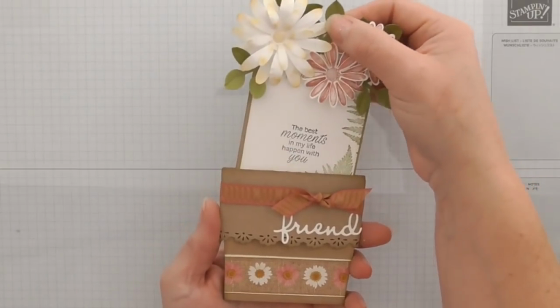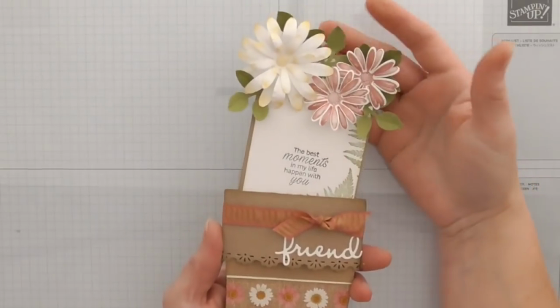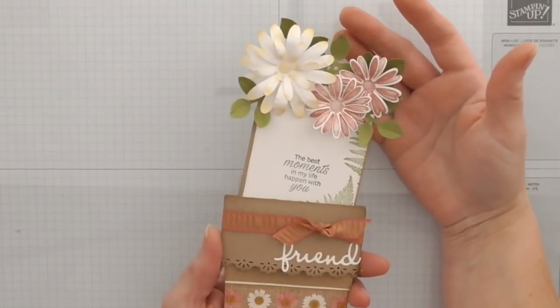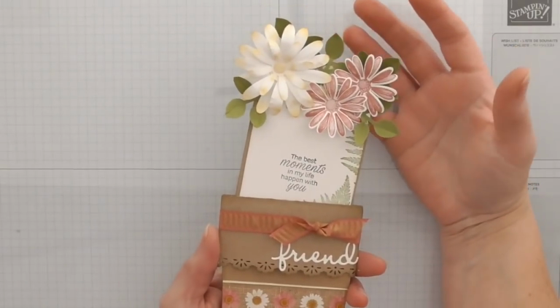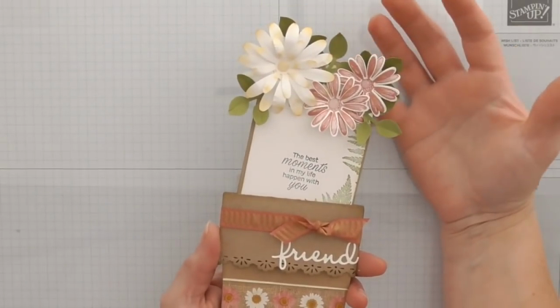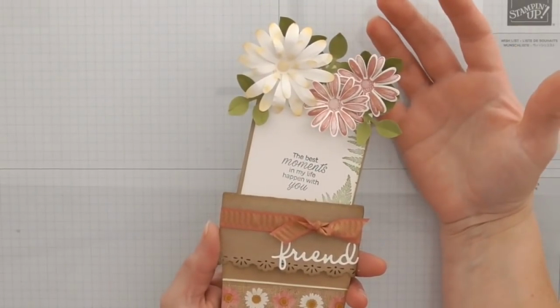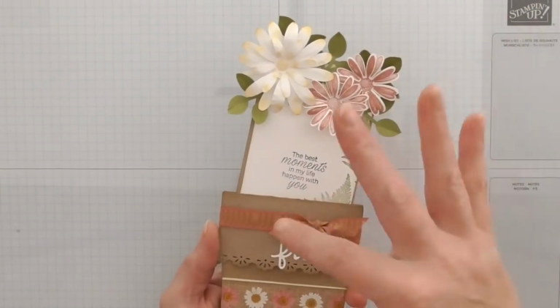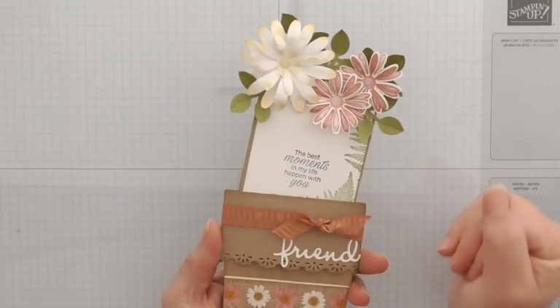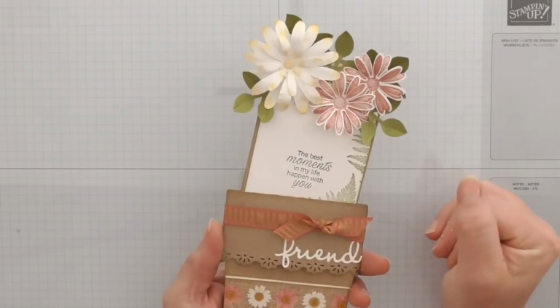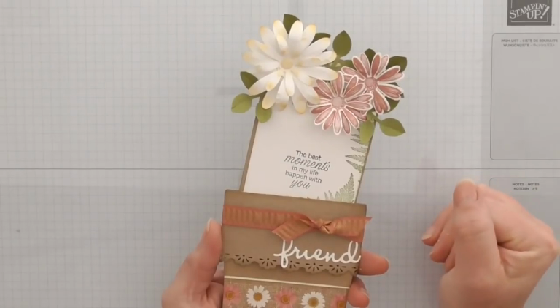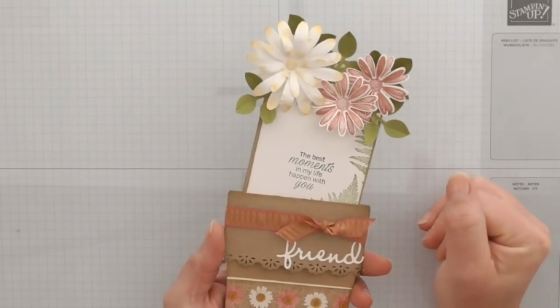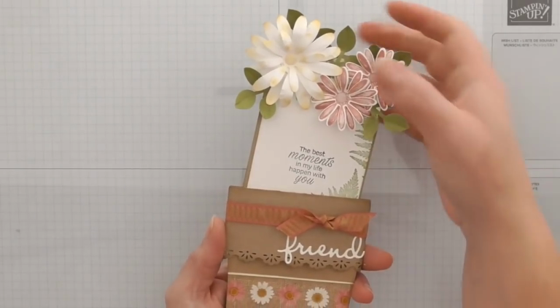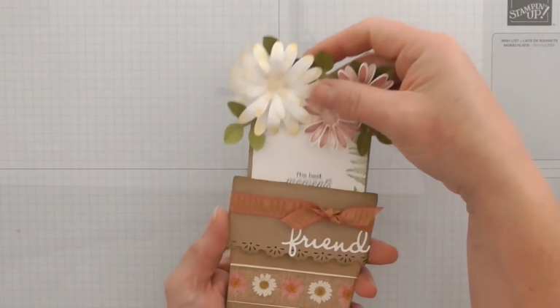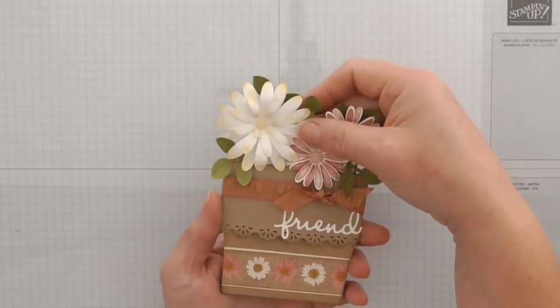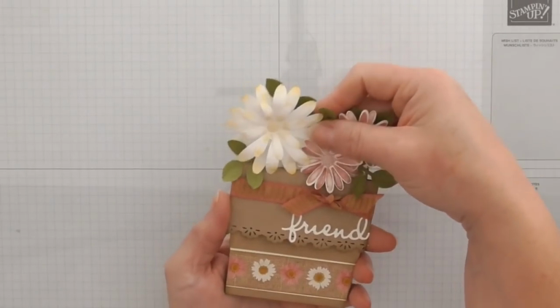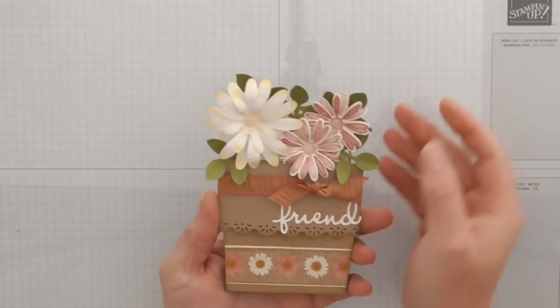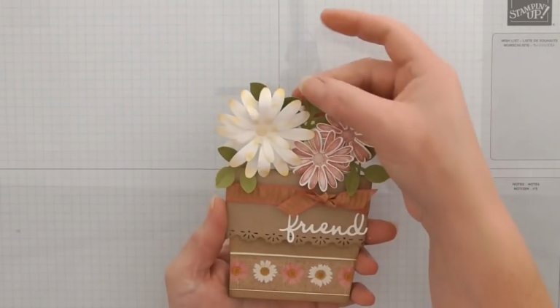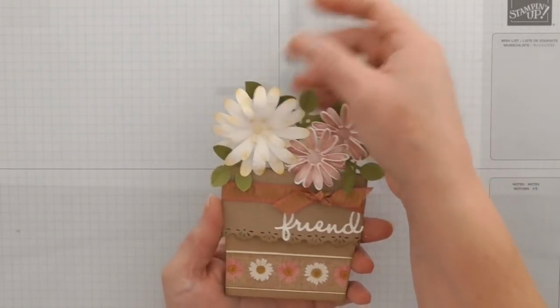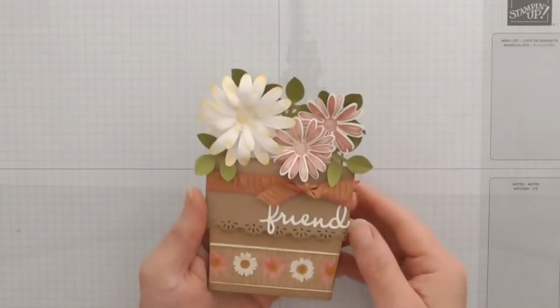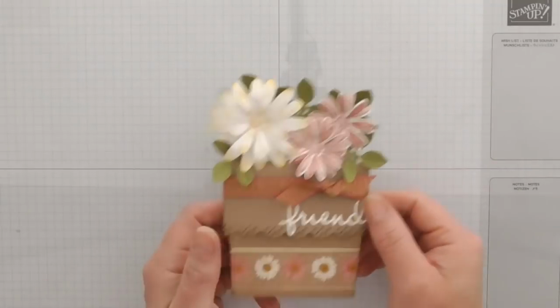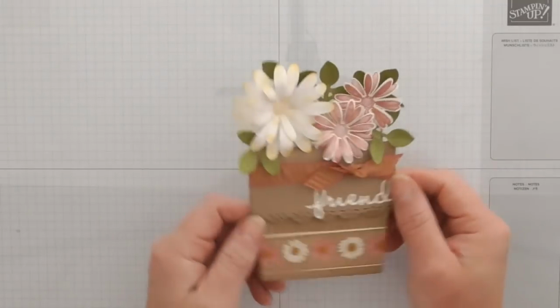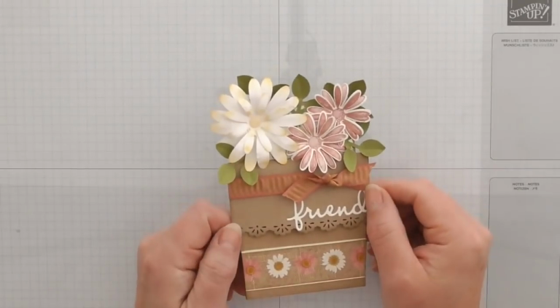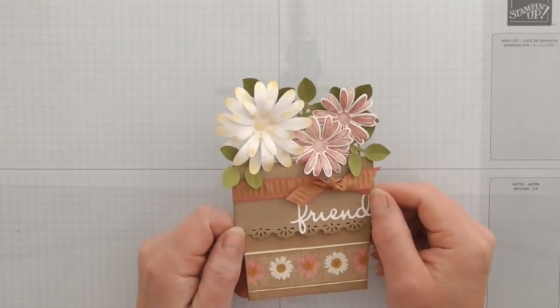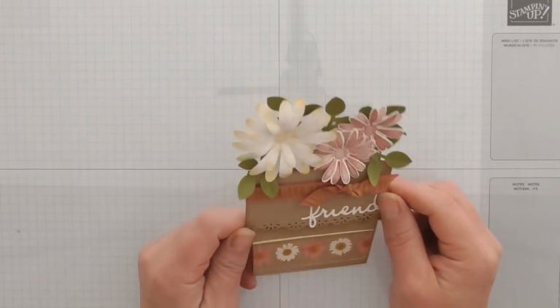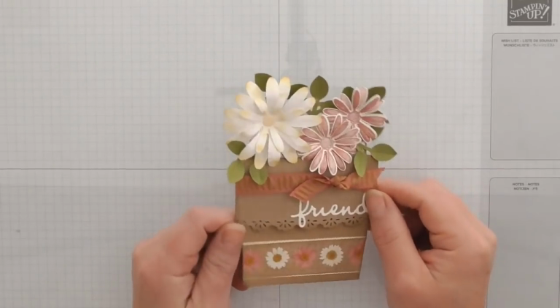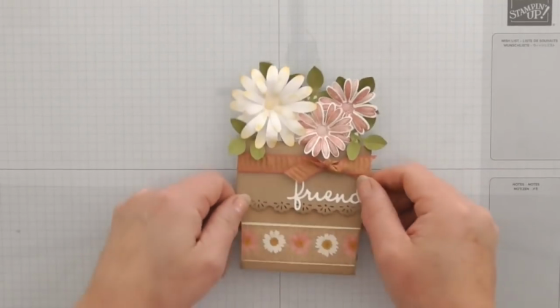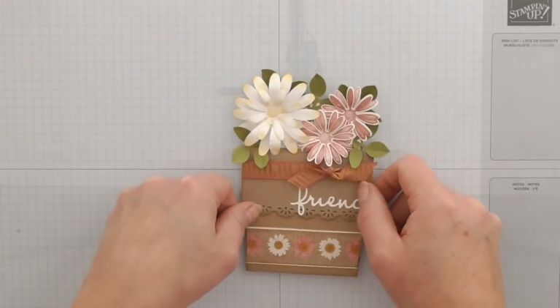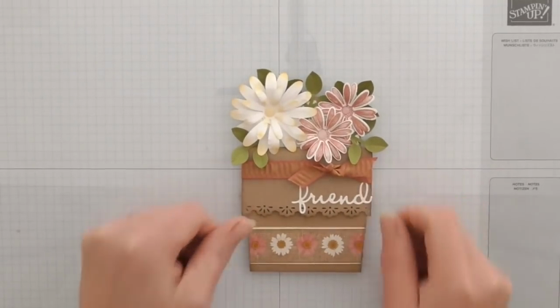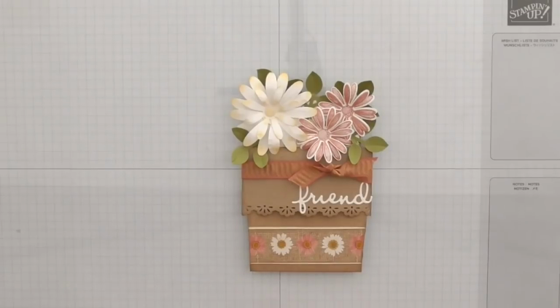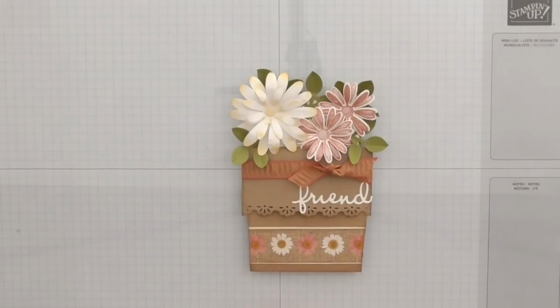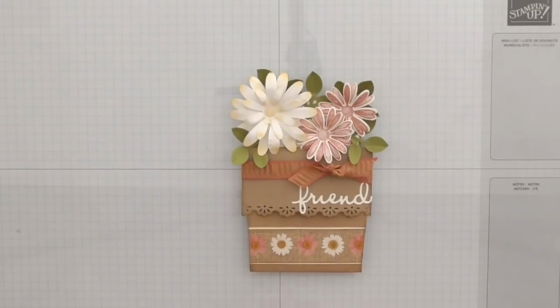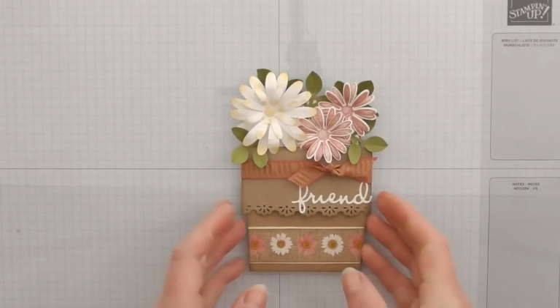You pull the flowers at the top to reveal your card where you can write your sentiment. You could turn it into a gift card holder or anything — it could be a nice insert for a journal. It's got lots and lots of uses, so I'm going to show you how to make it.